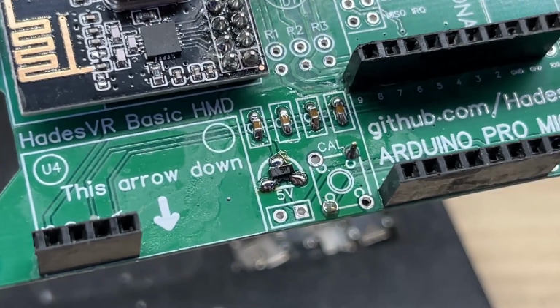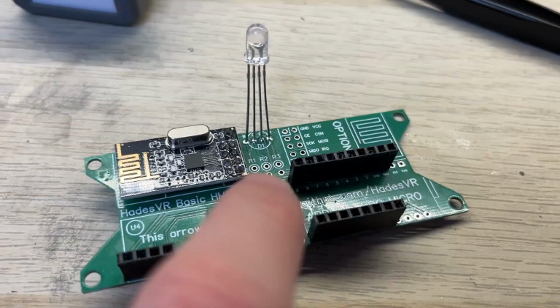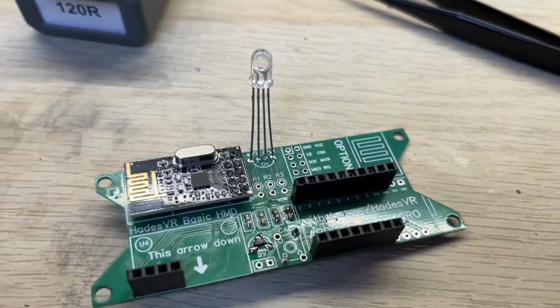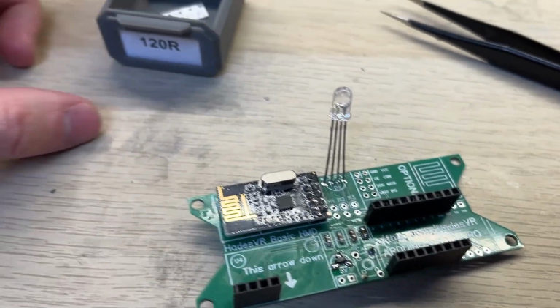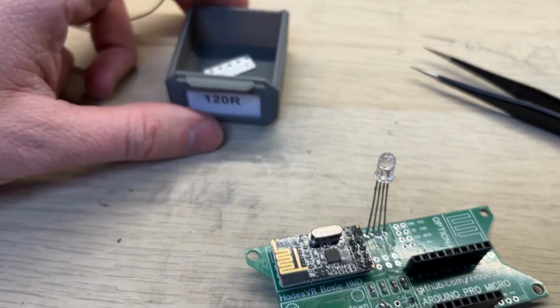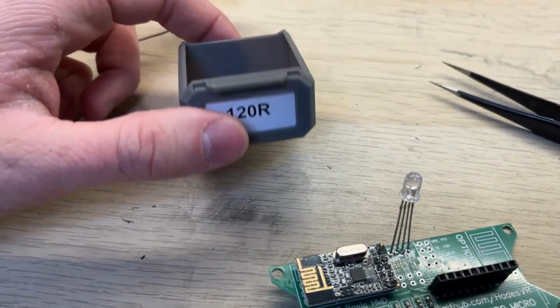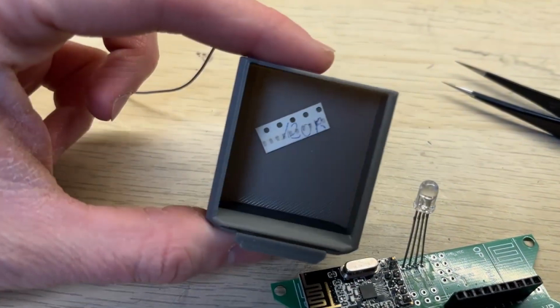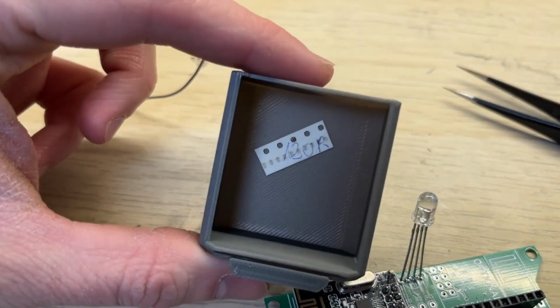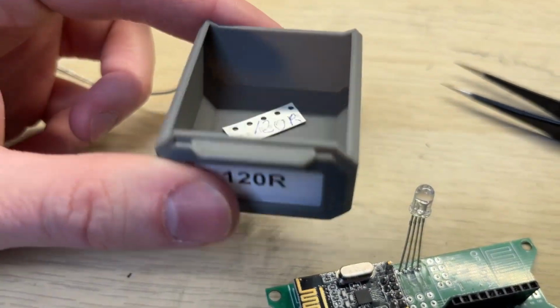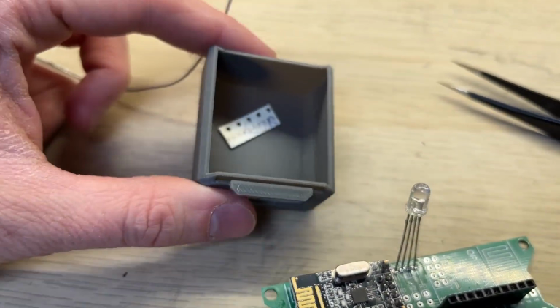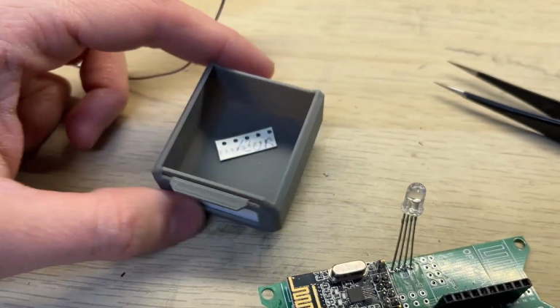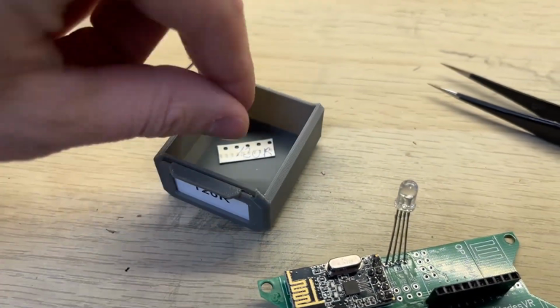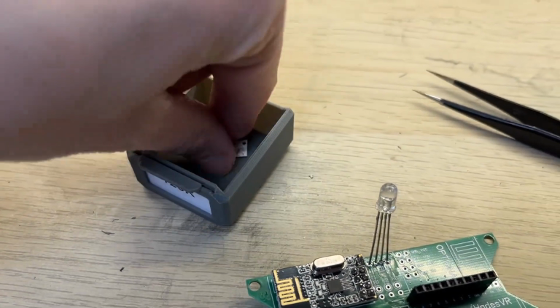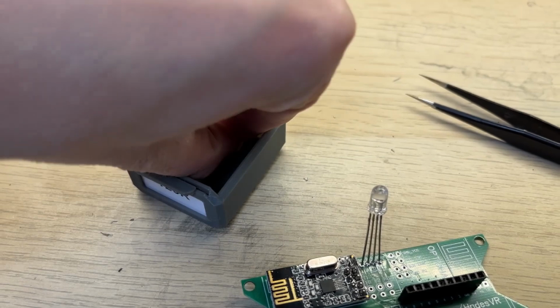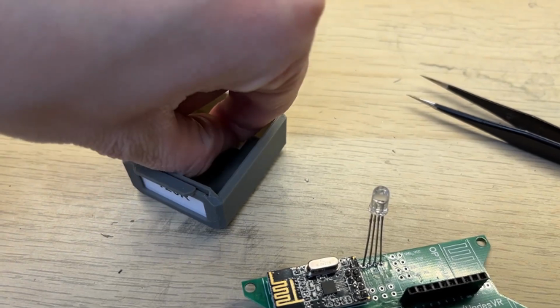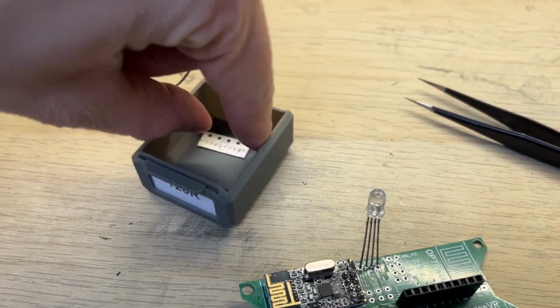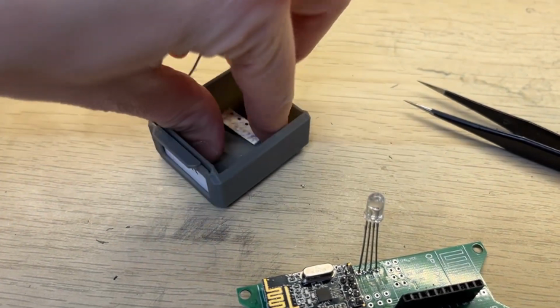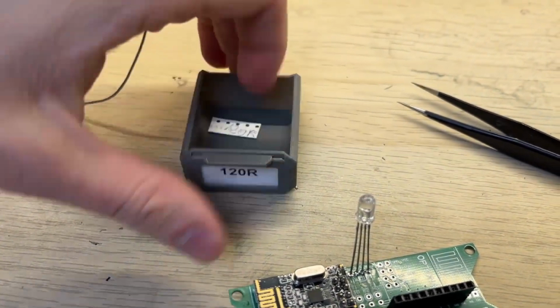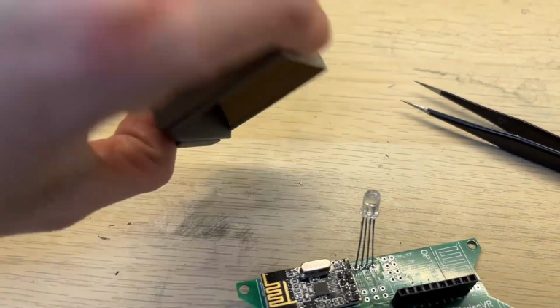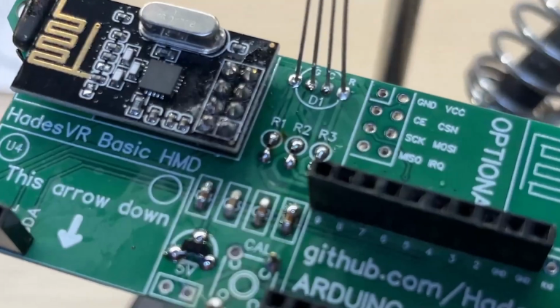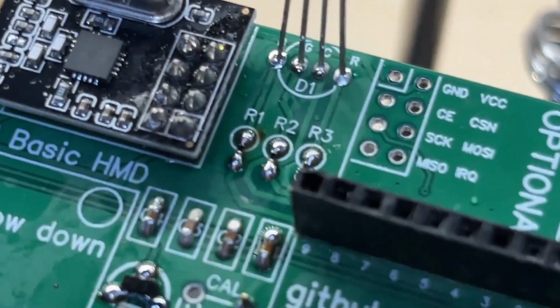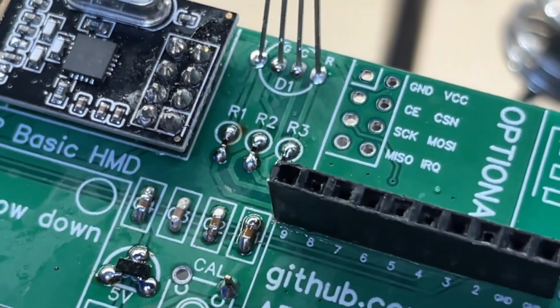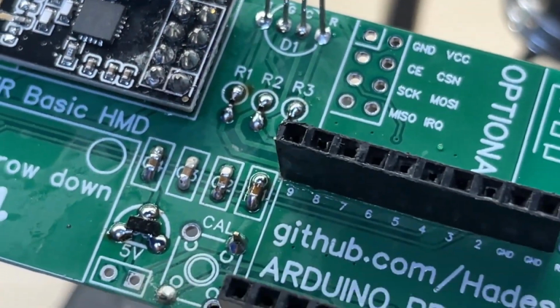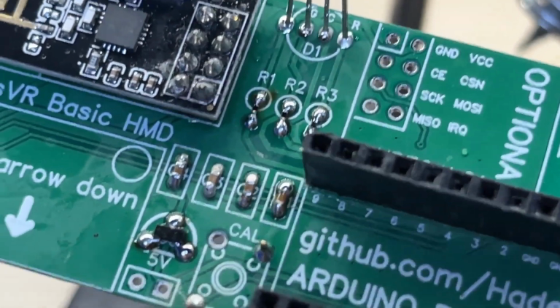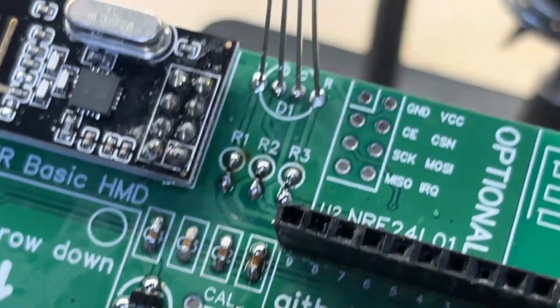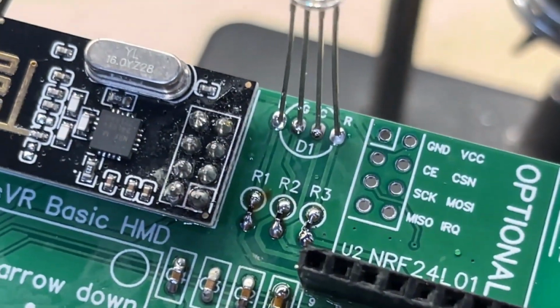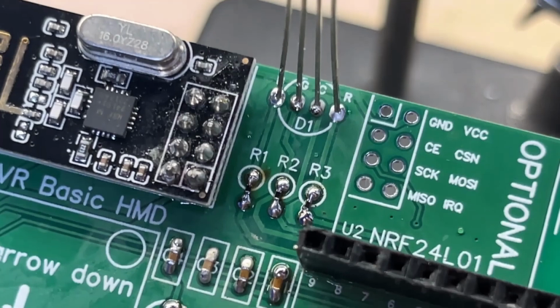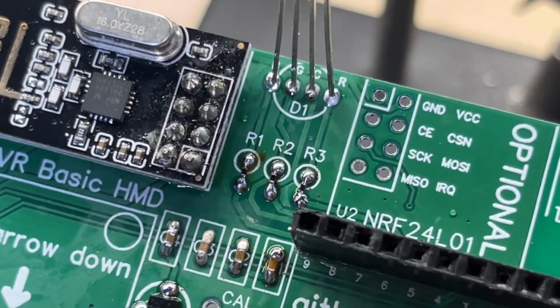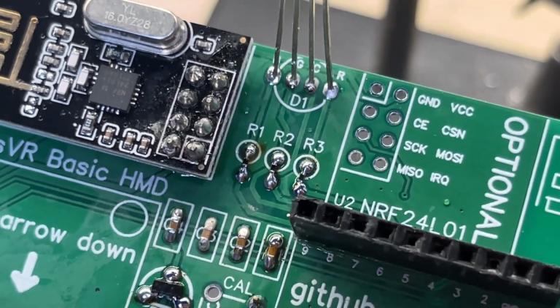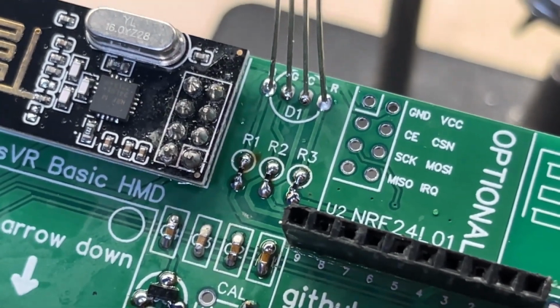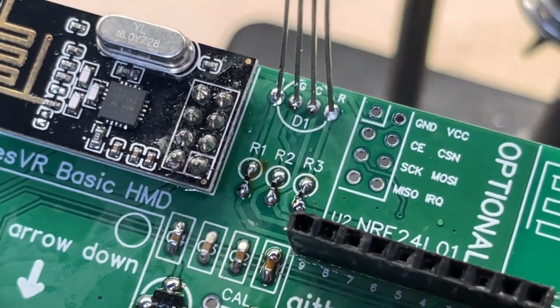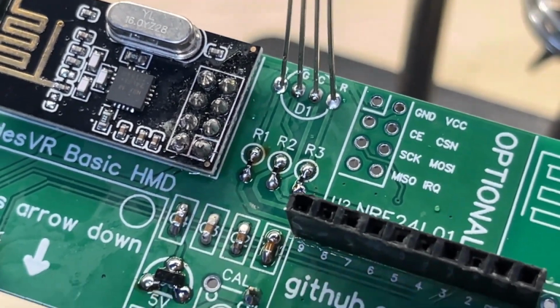And of course, my resistors are SMD as well, which once again means some improvisation. This time however, the resistors are much smaller than the capacitors, so it looks a bit funny.